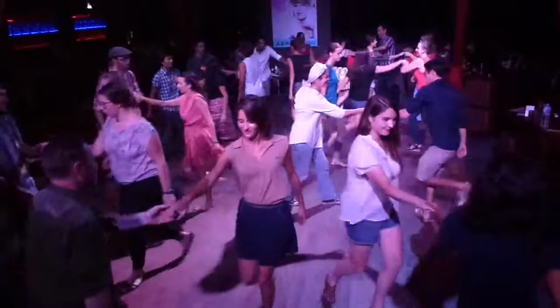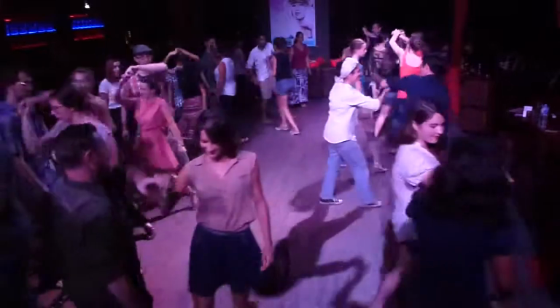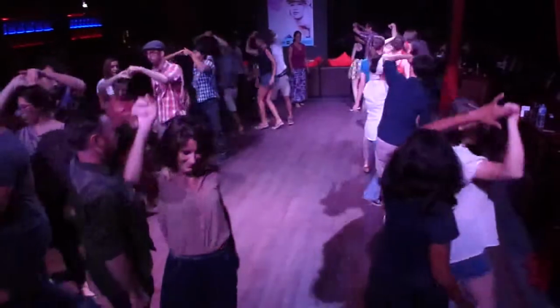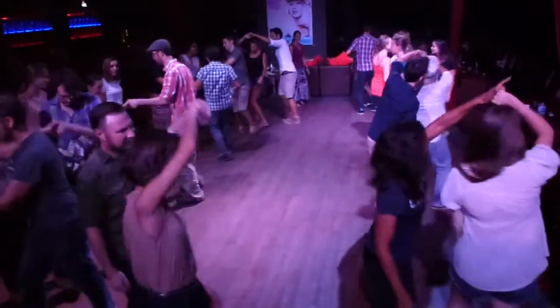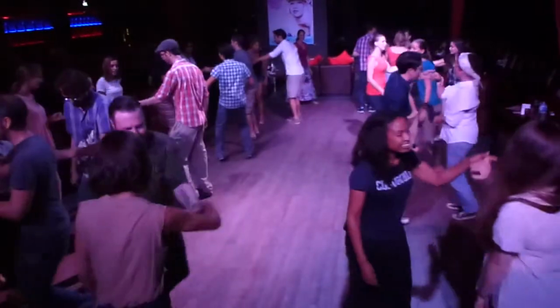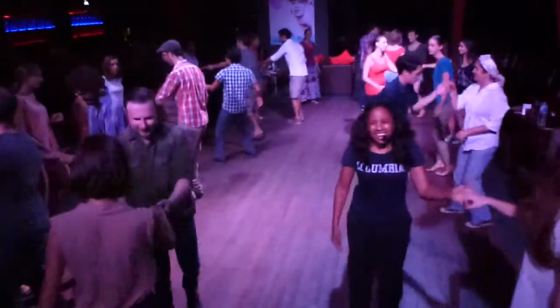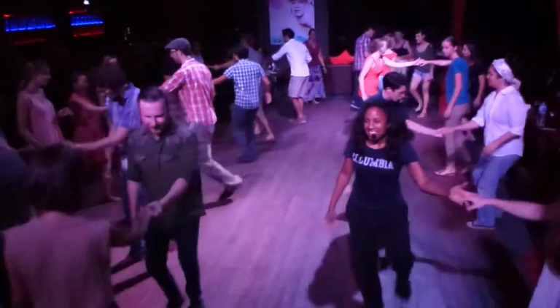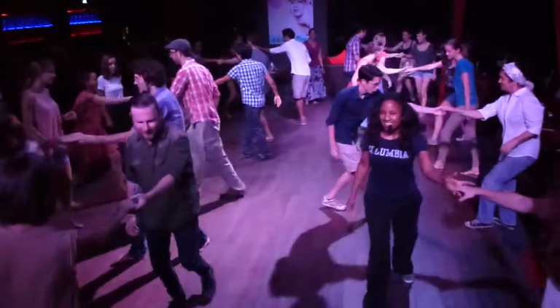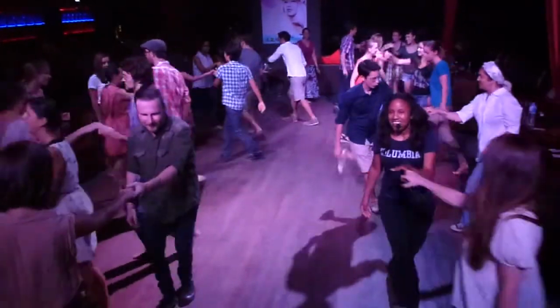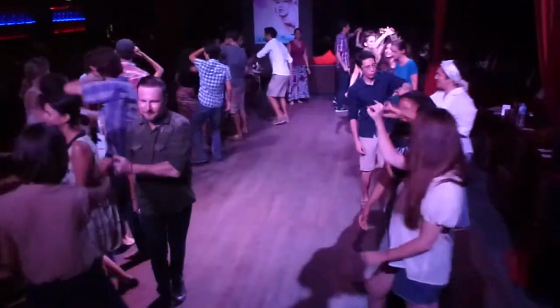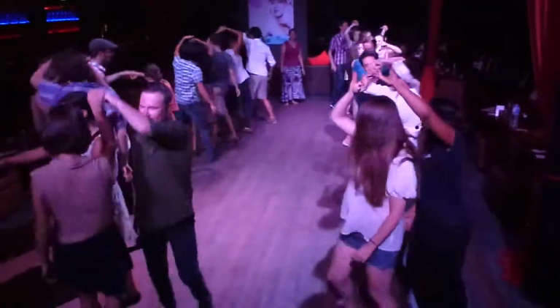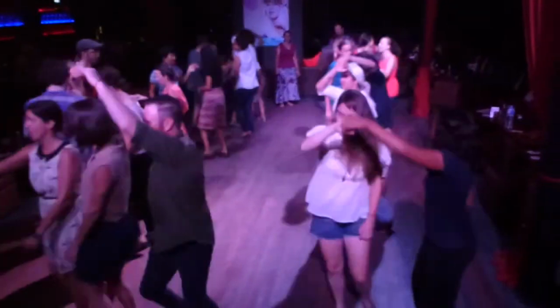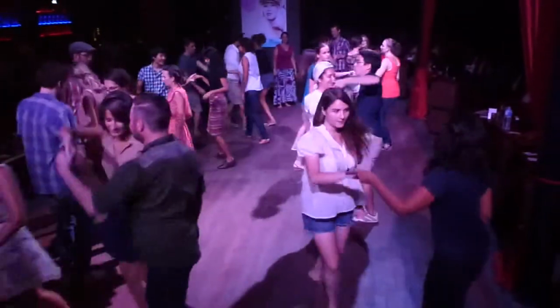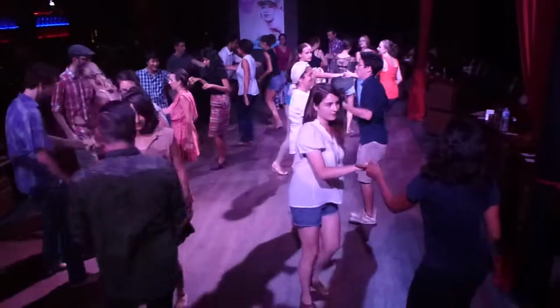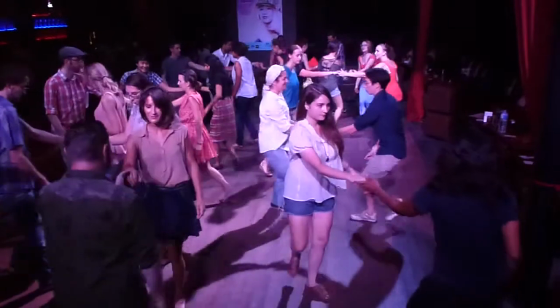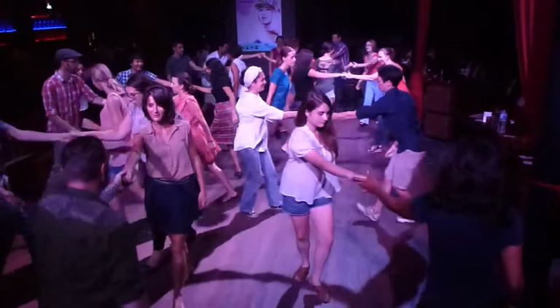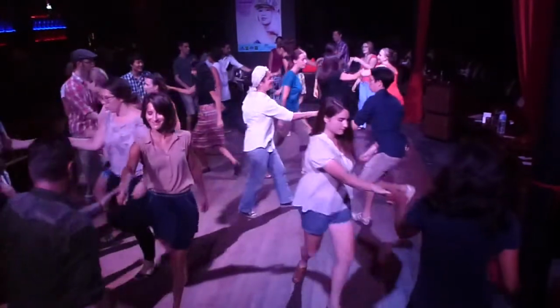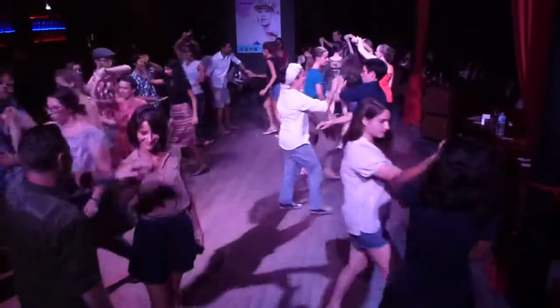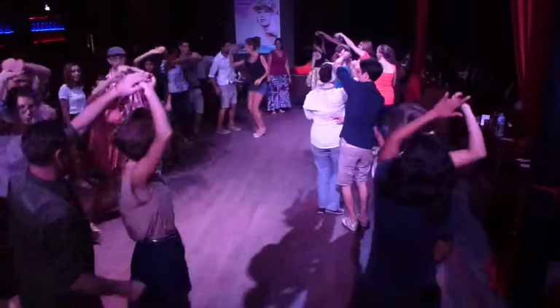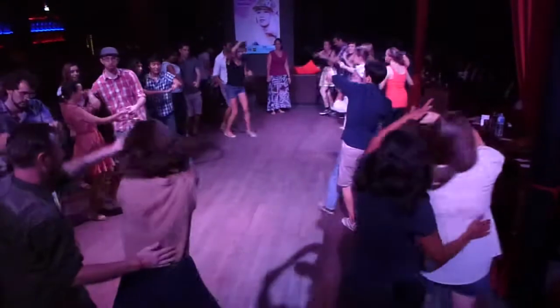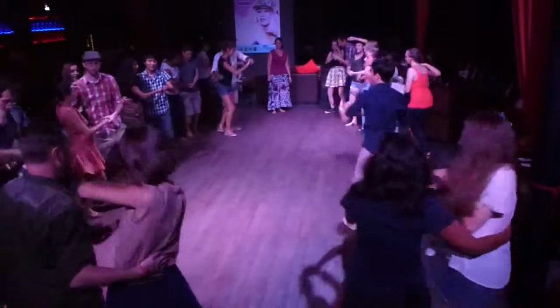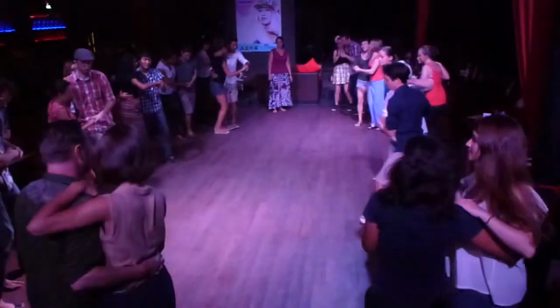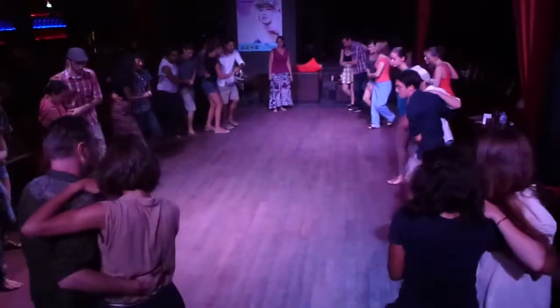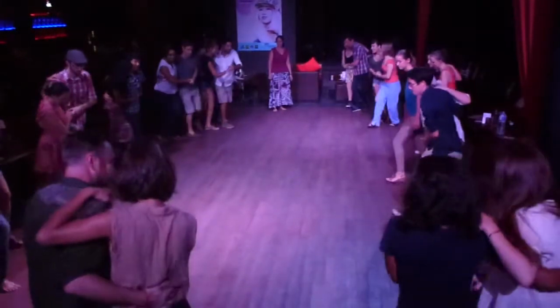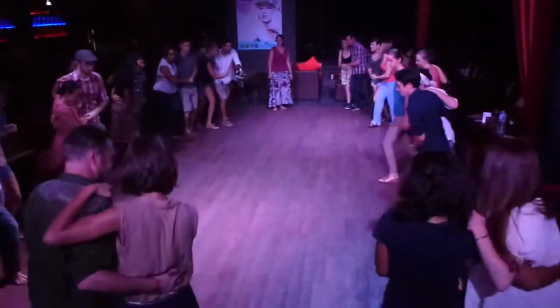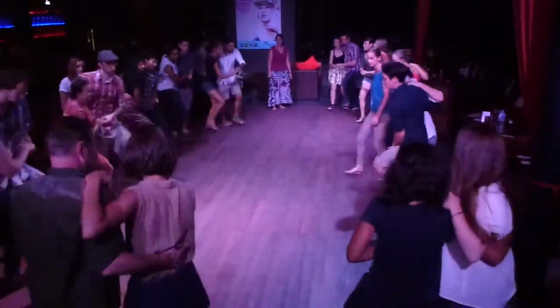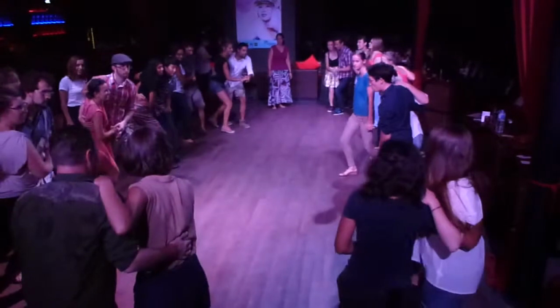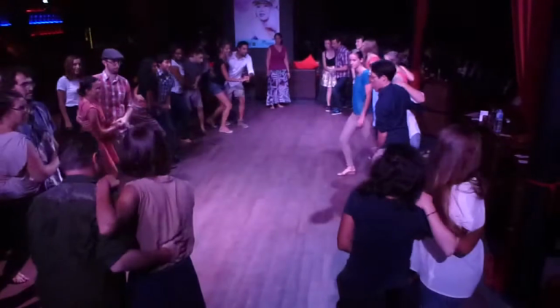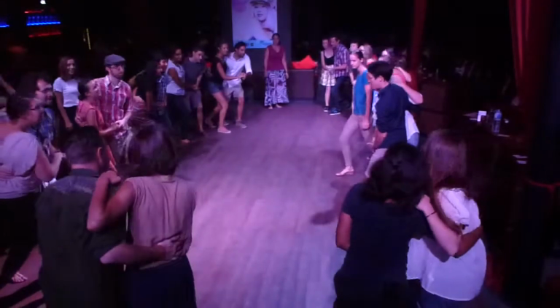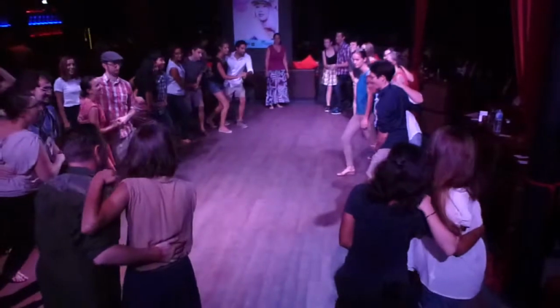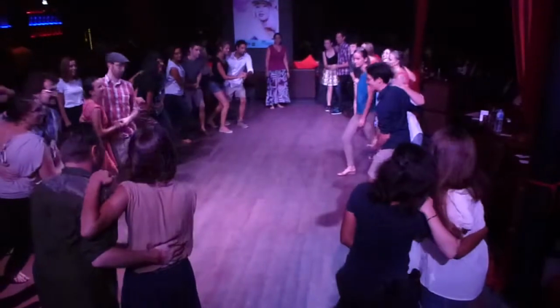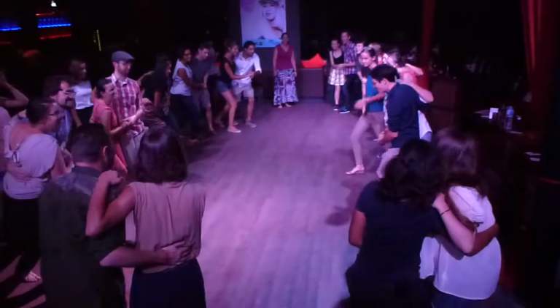Get both right side hands, keep it in. Right side hands, bring her home. Triple, back step, hold. Back step, head.